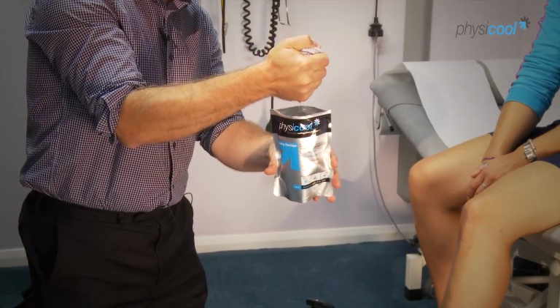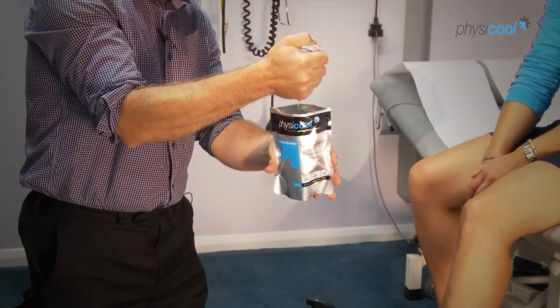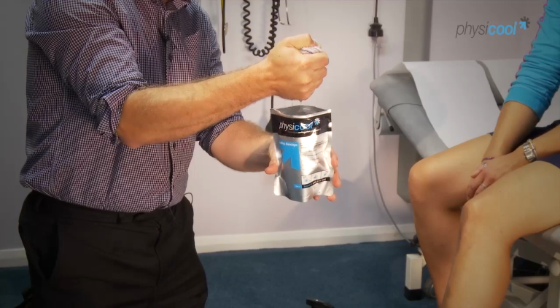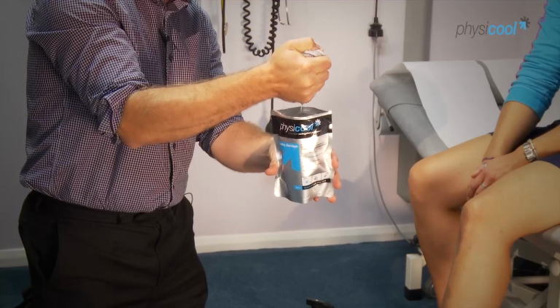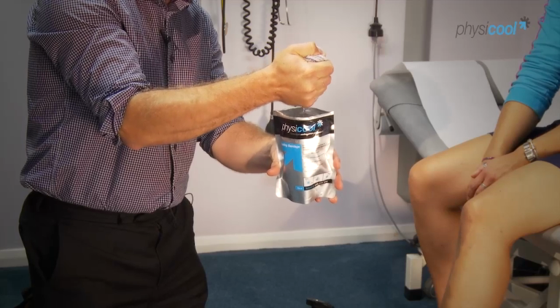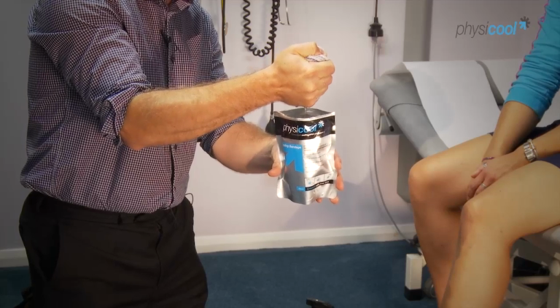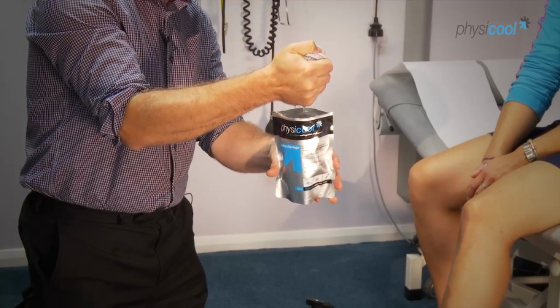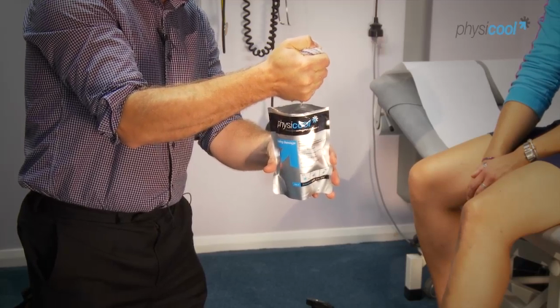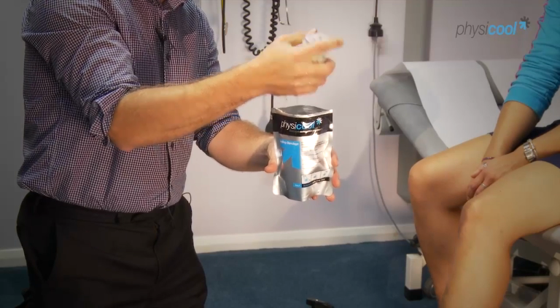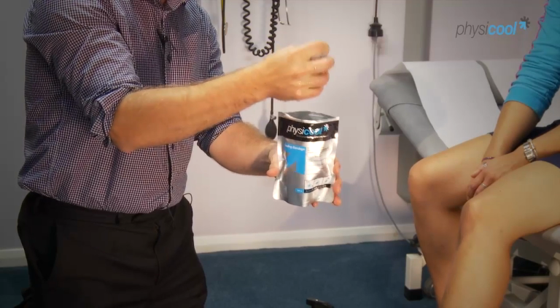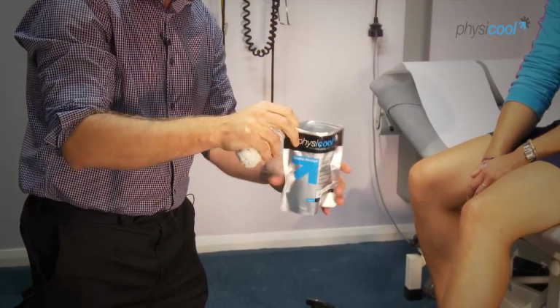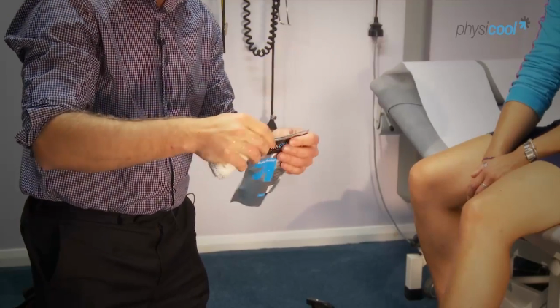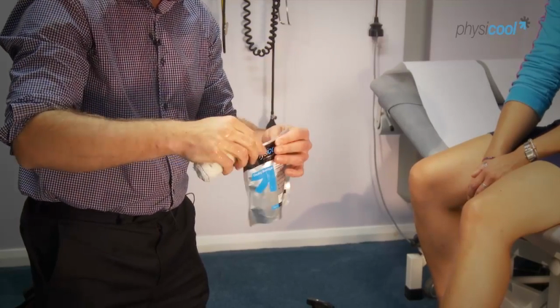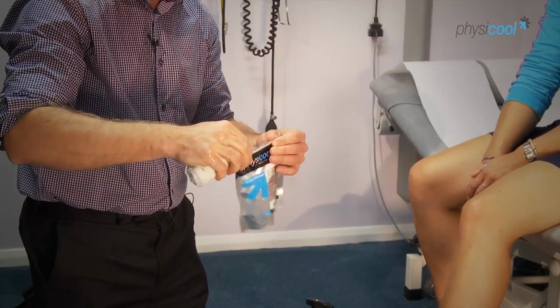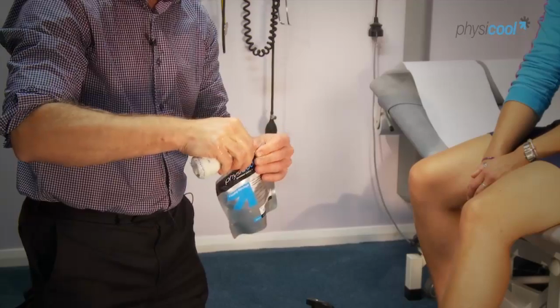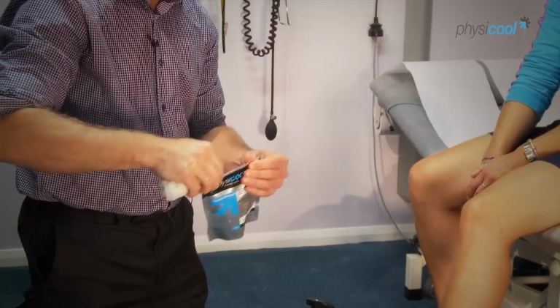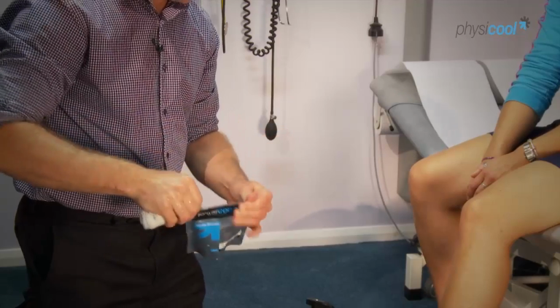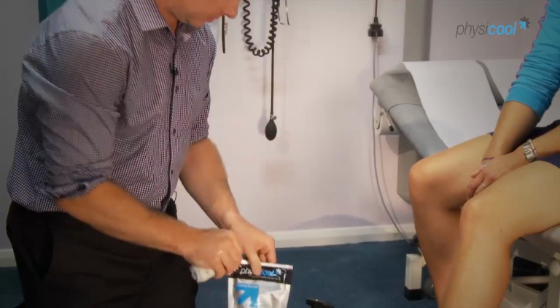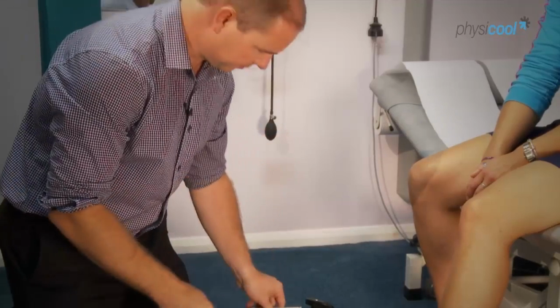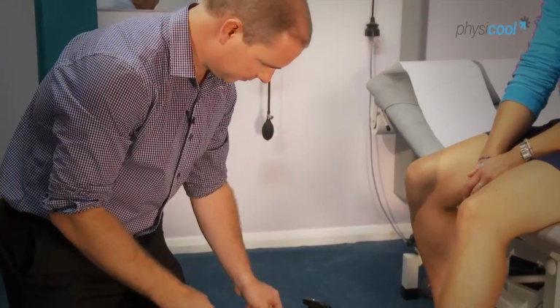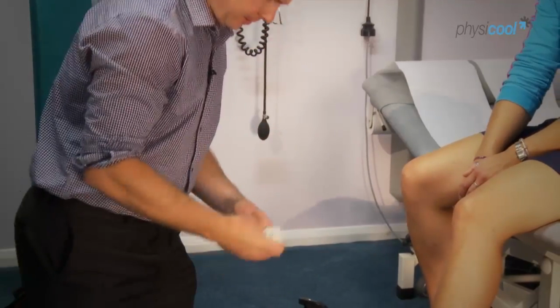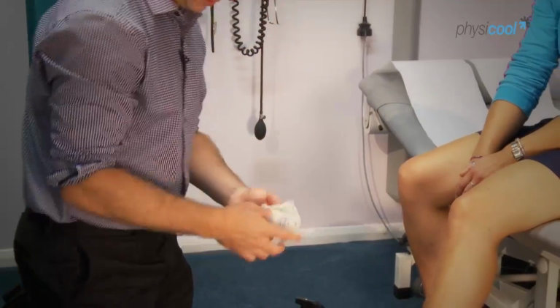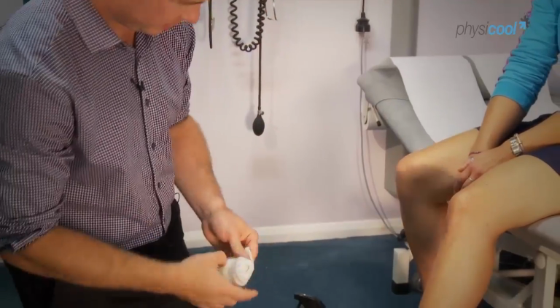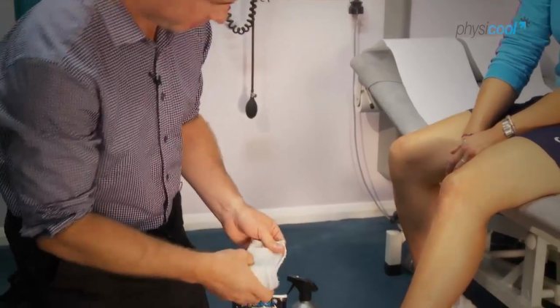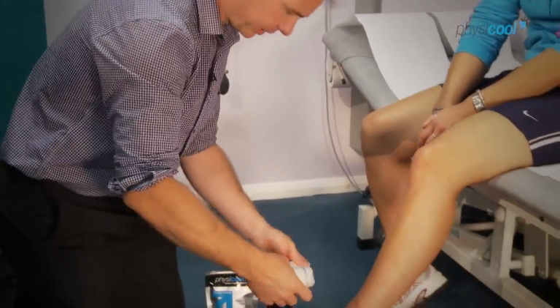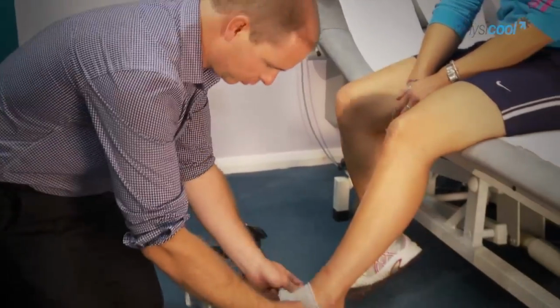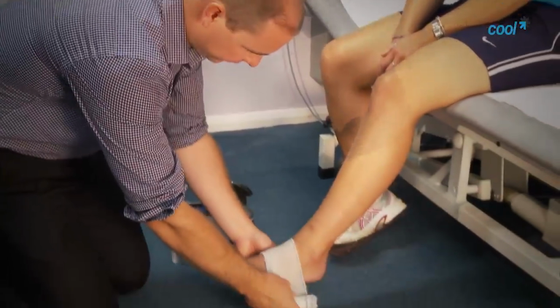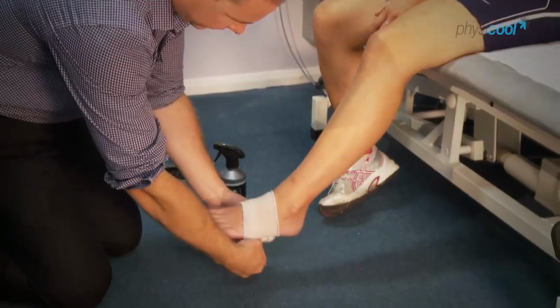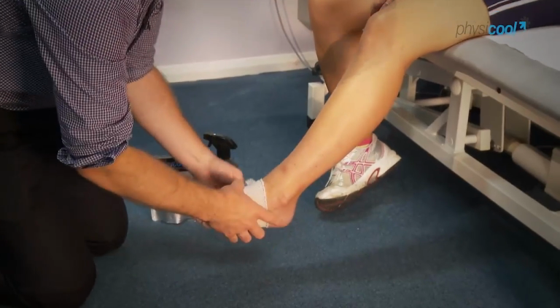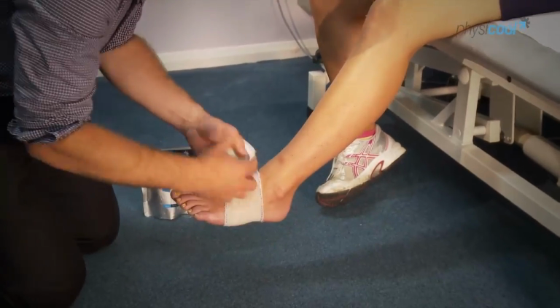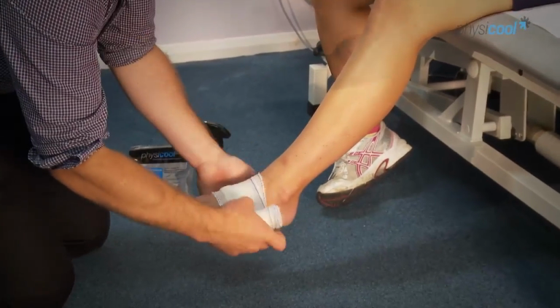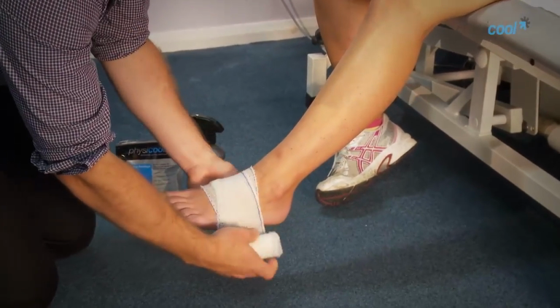That cooling liquid goes back into the packet and can be saved for the next few uses. Just reseal that up and apply the bandage like you would normally for any typical ankle bandage.